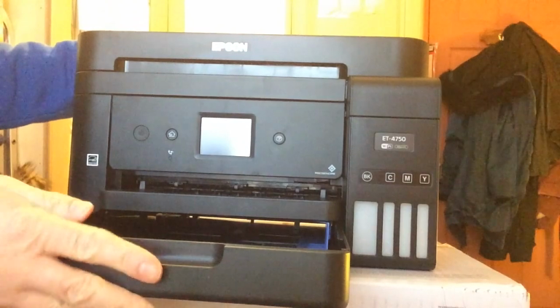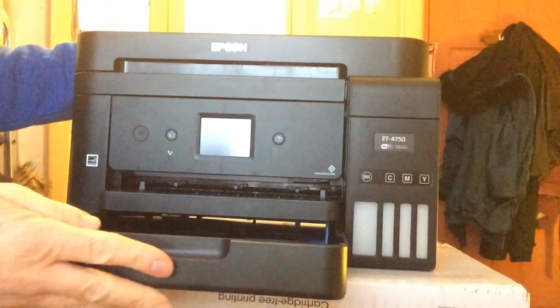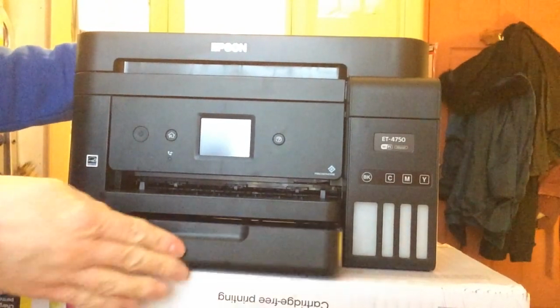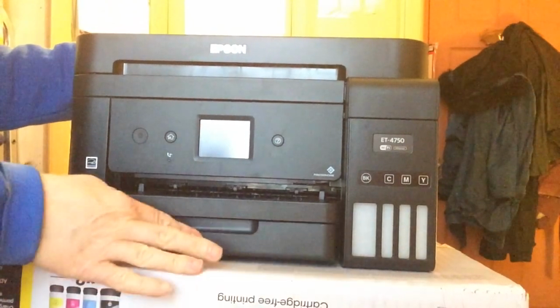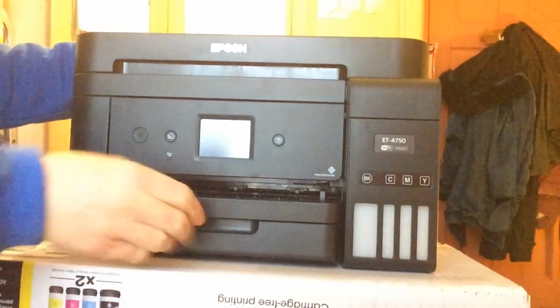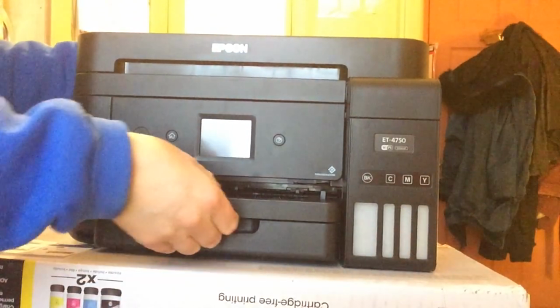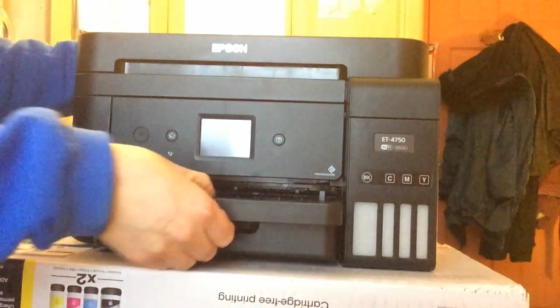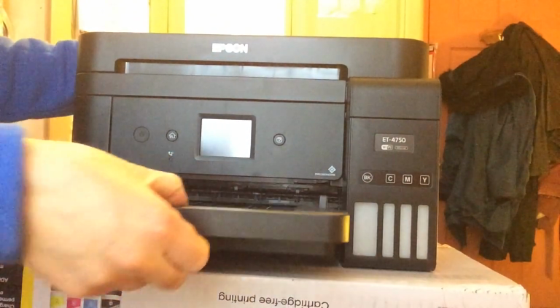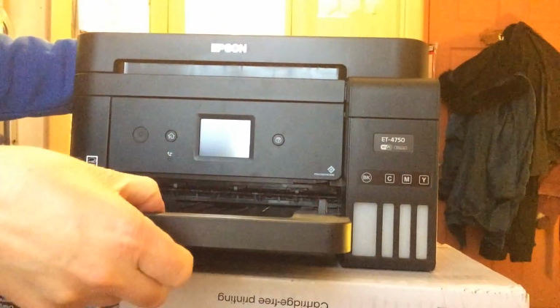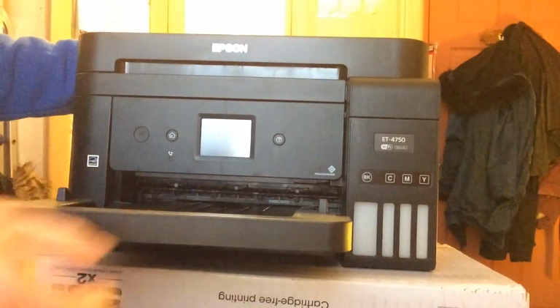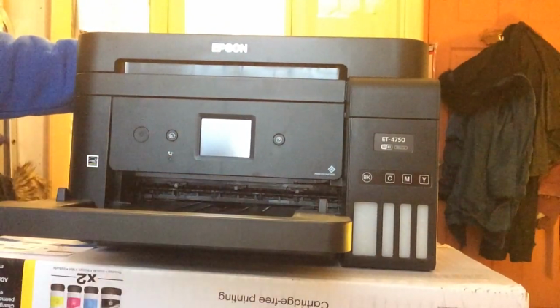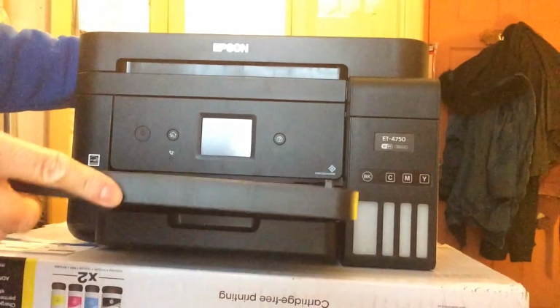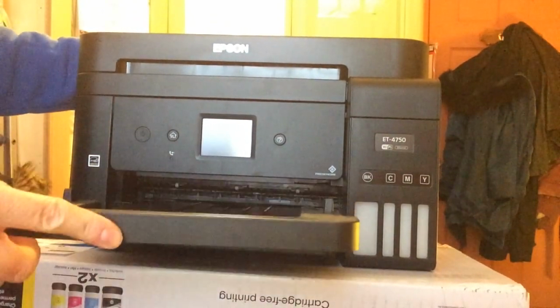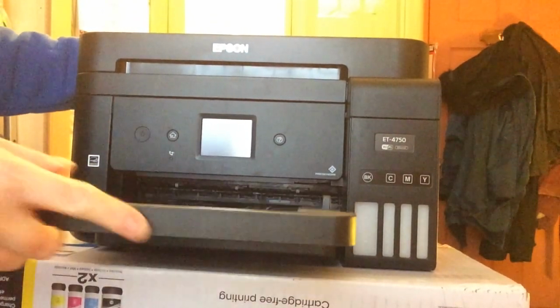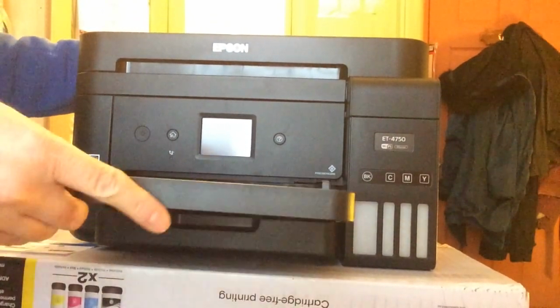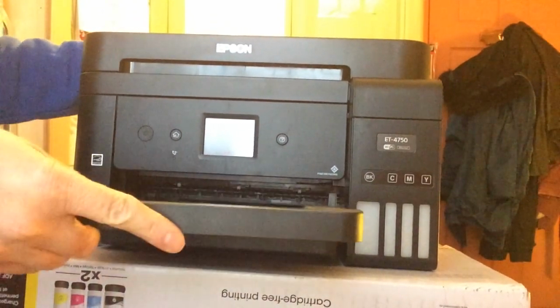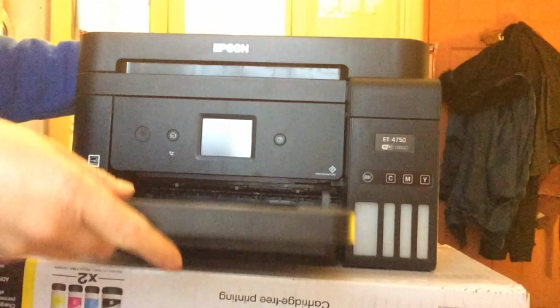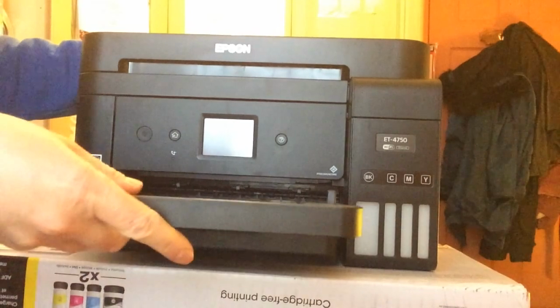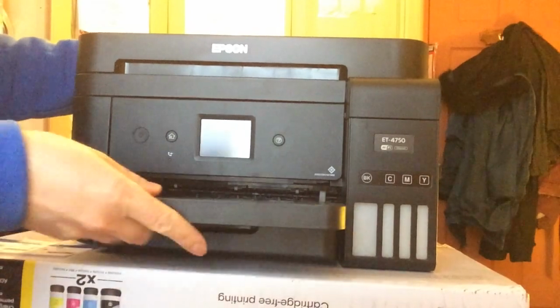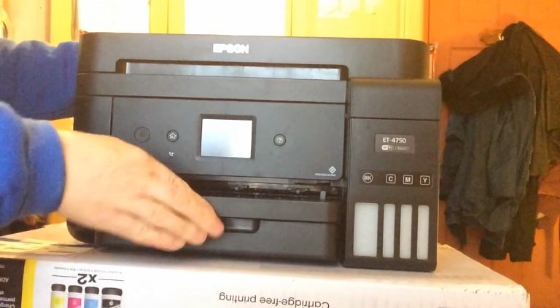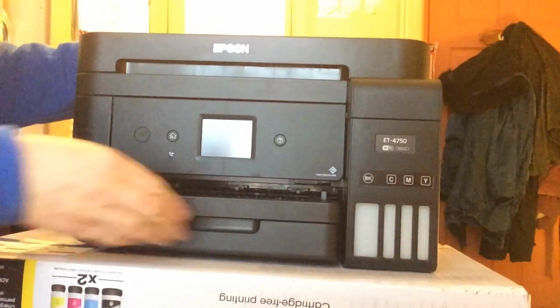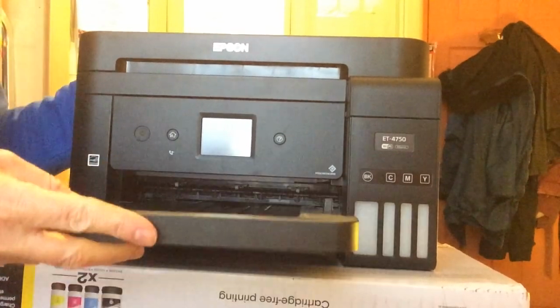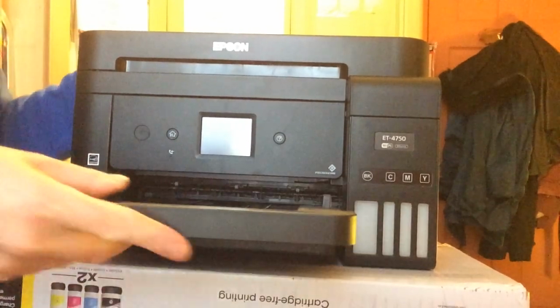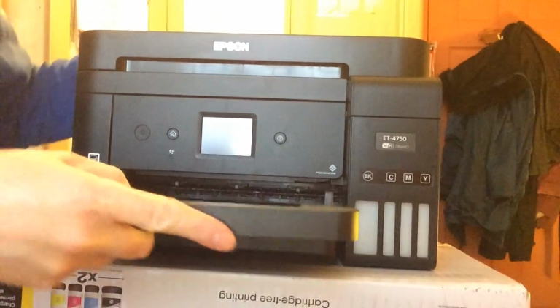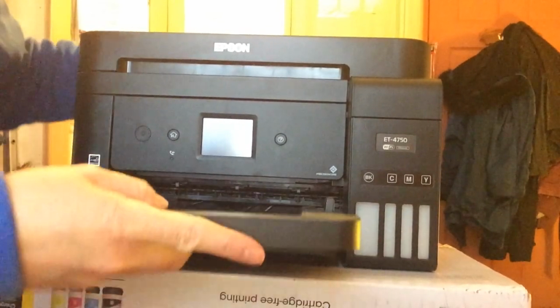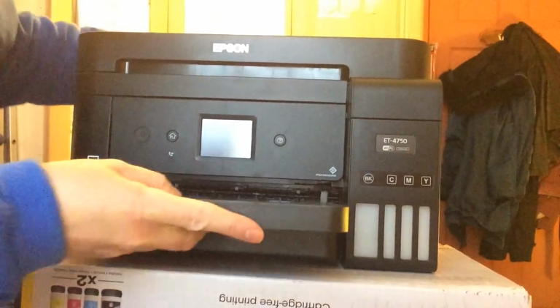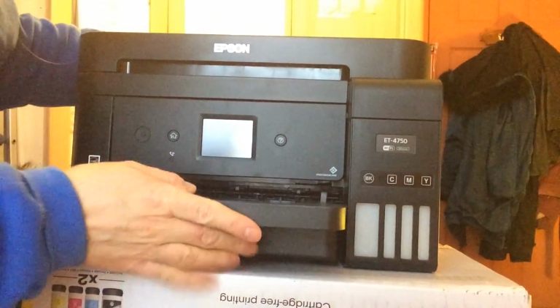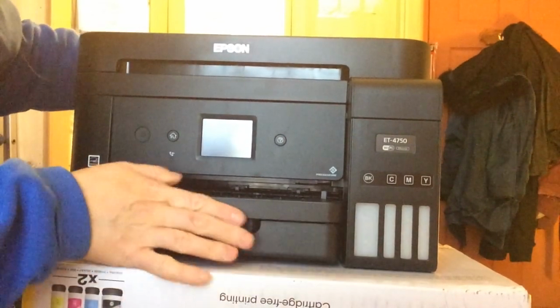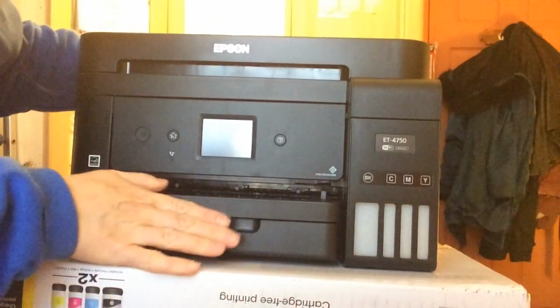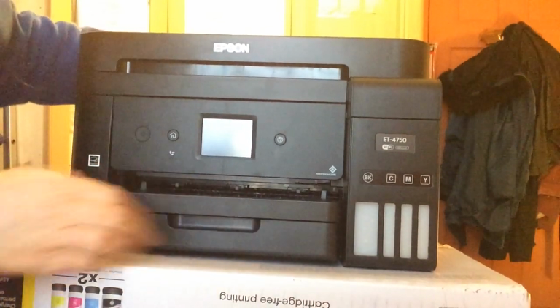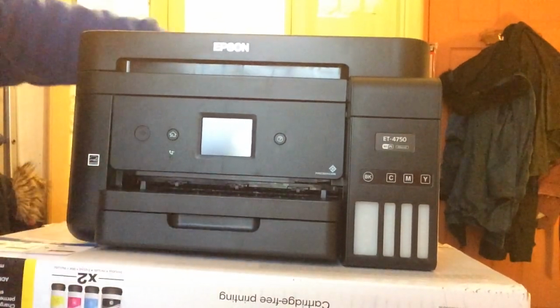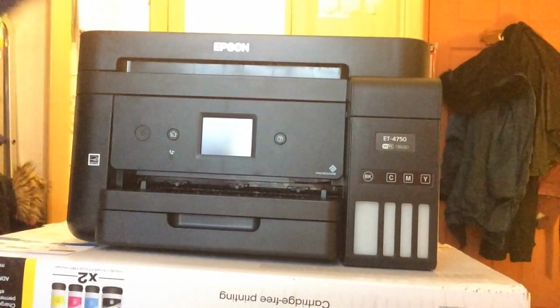I'm used to a big laser printer so I'm not used to this. It's very small compared to my other one. We'll see how we get on with it — it's quite delicate.